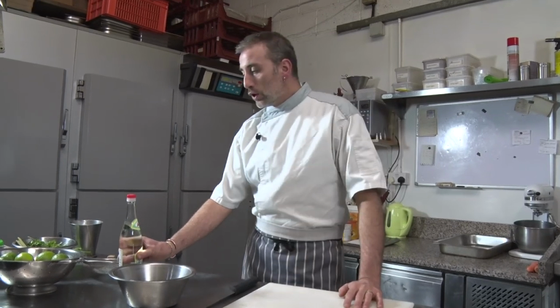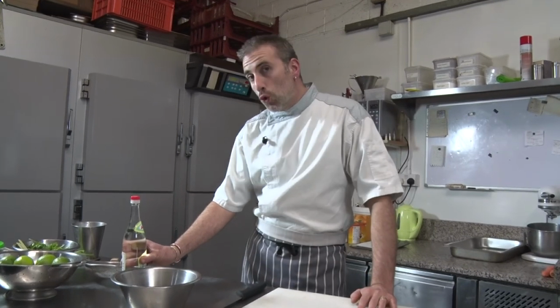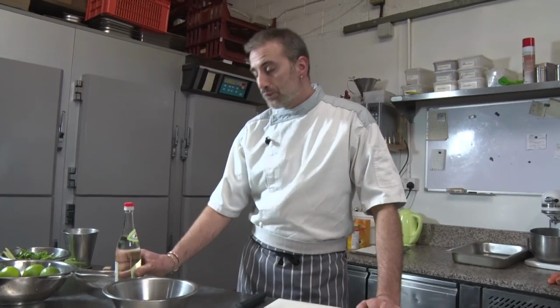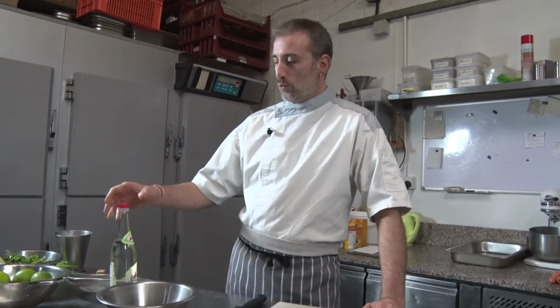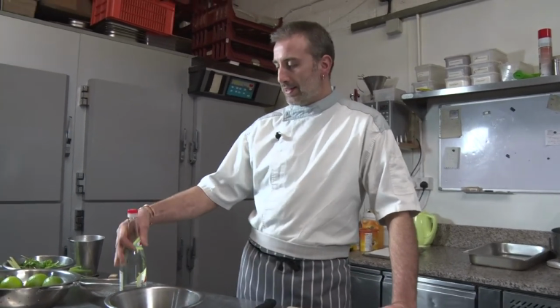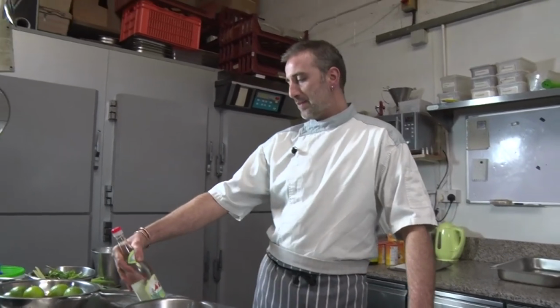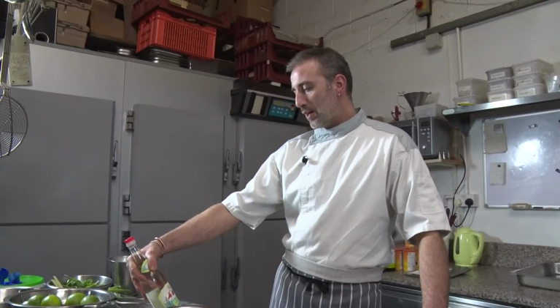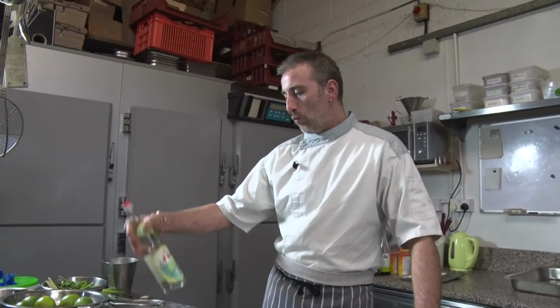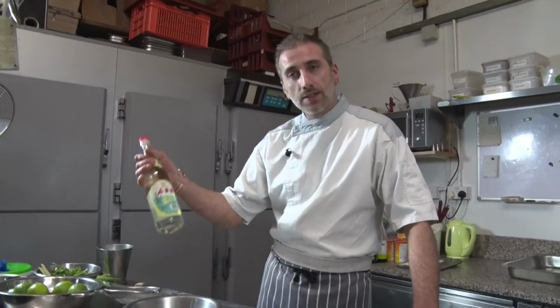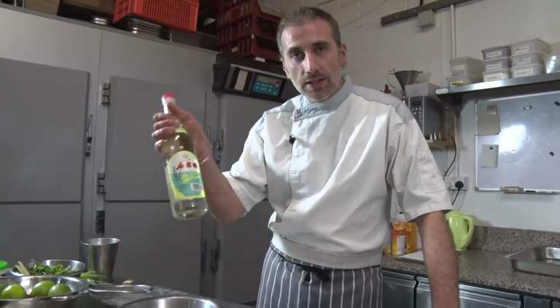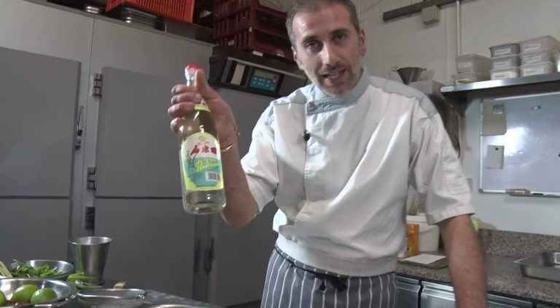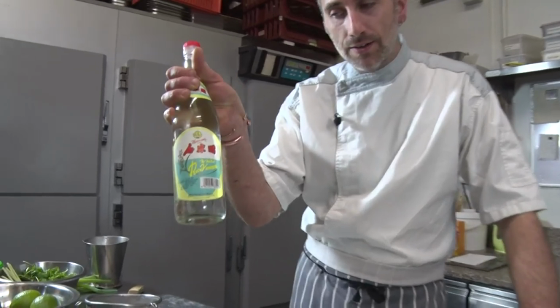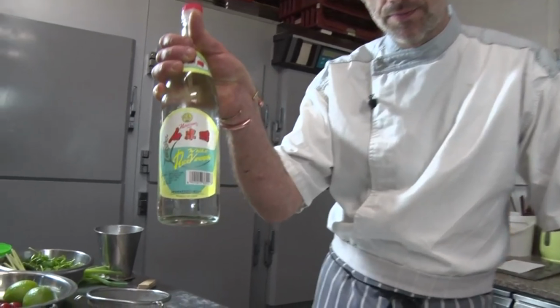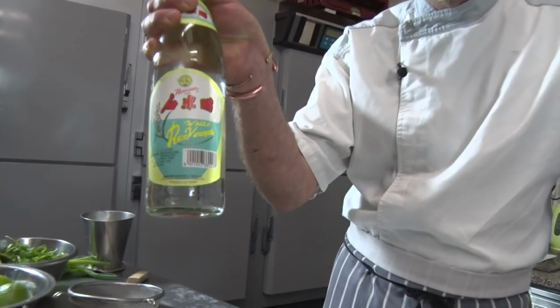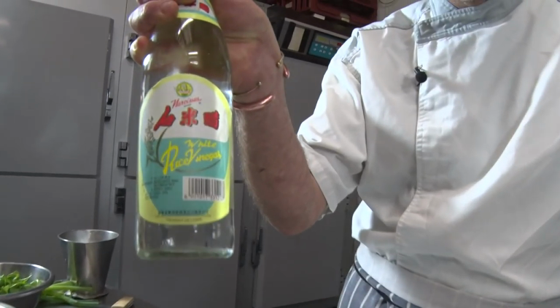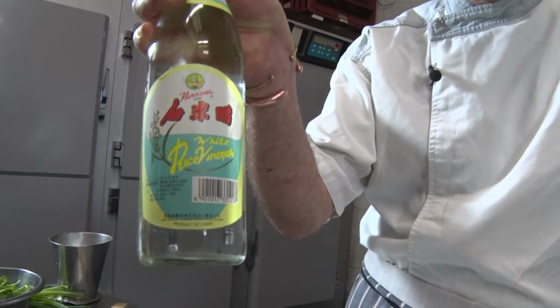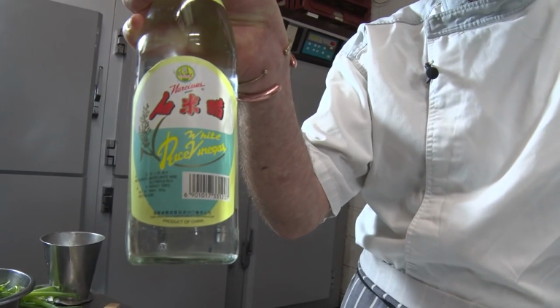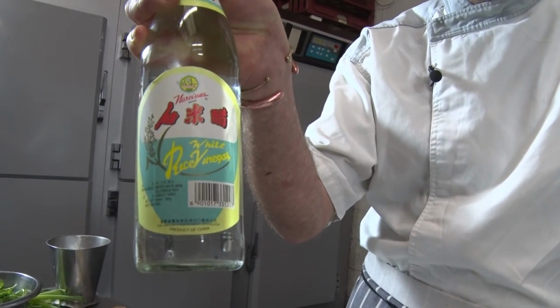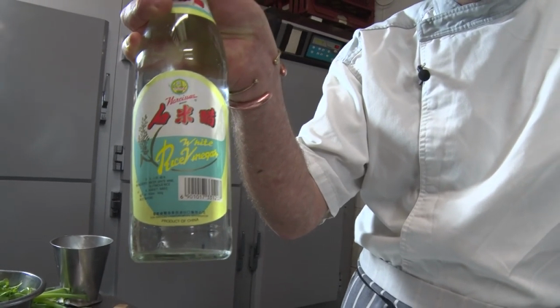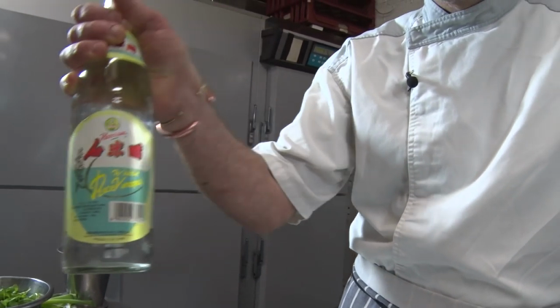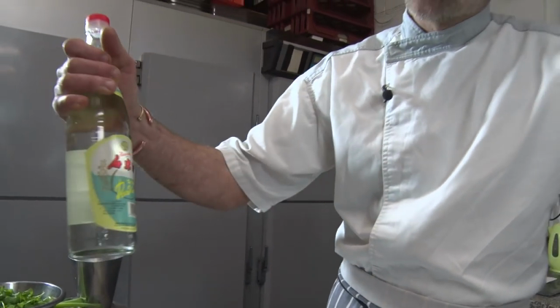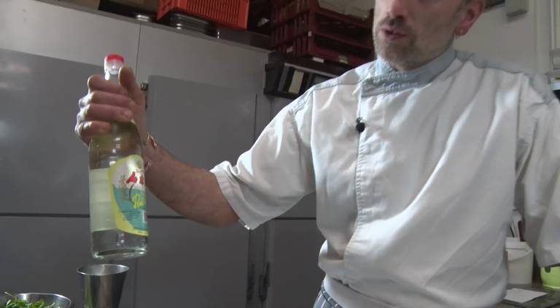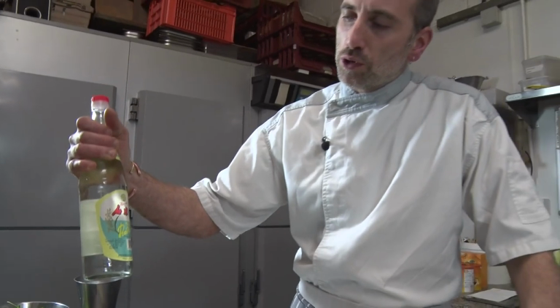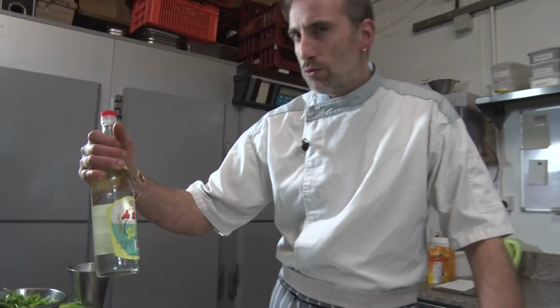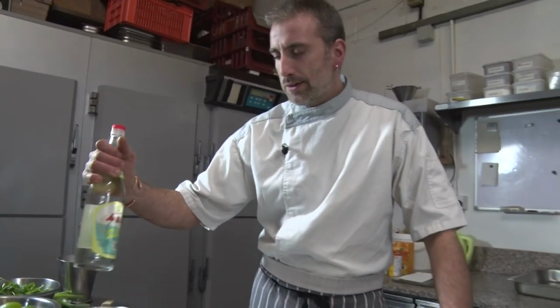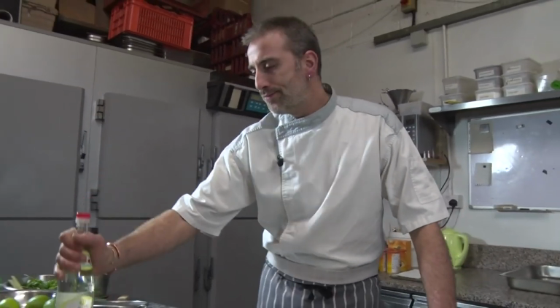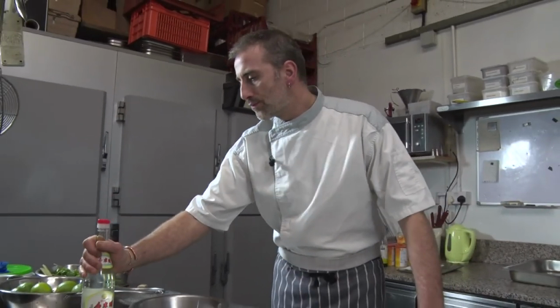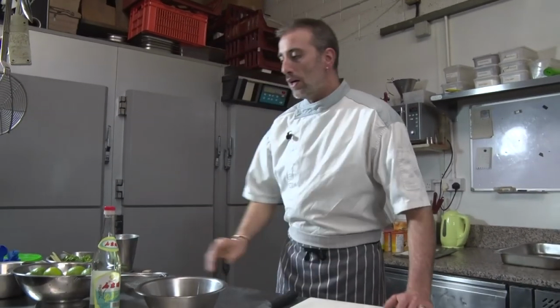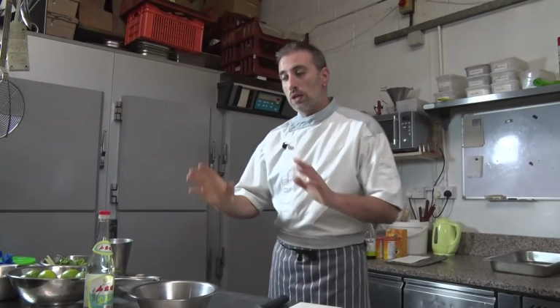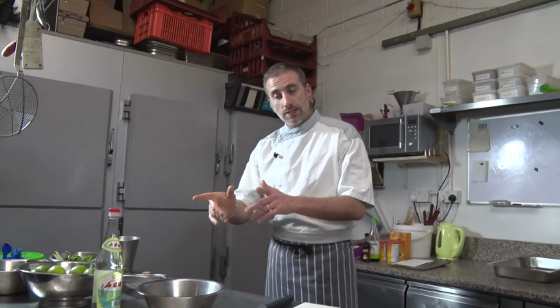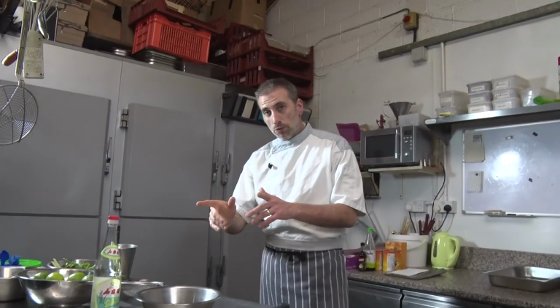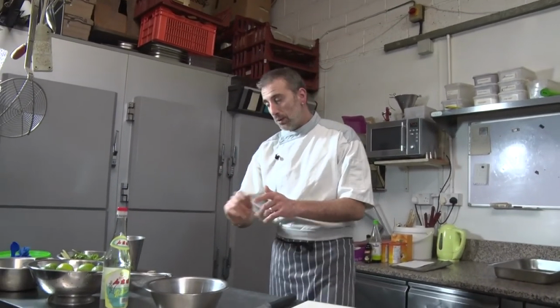So we need some white rice vinegar — it's pretty easy to find. We're gonna make a syrup with this.